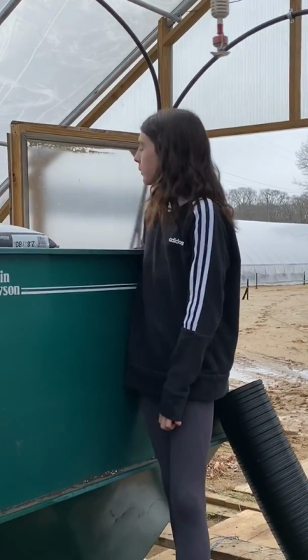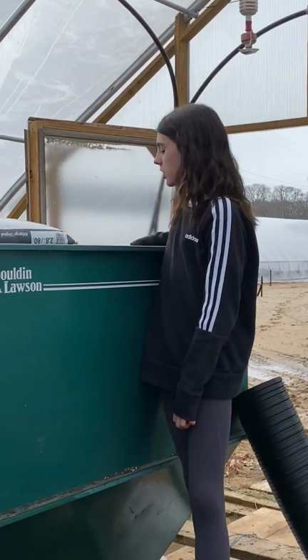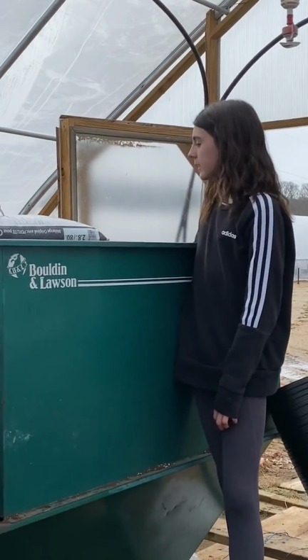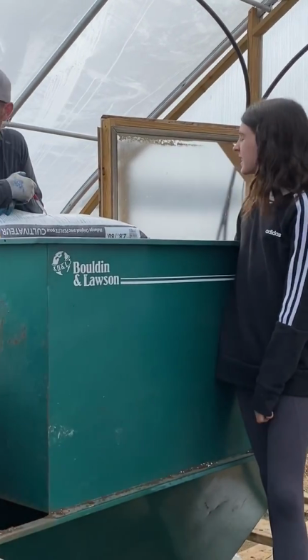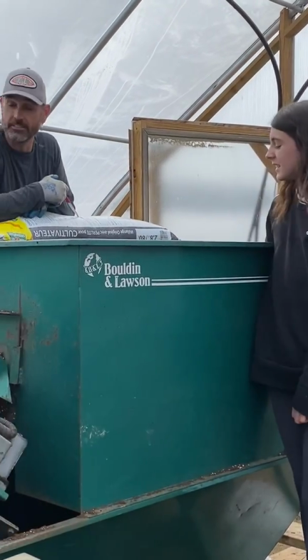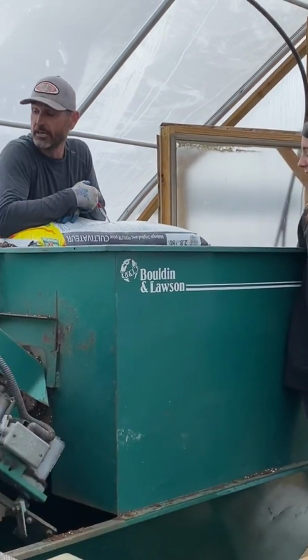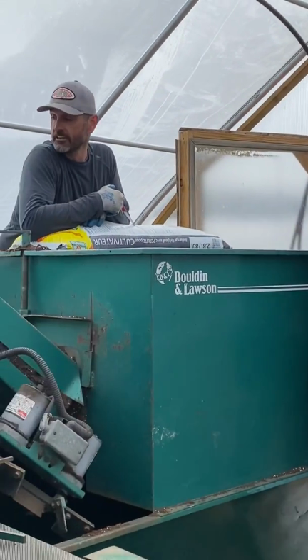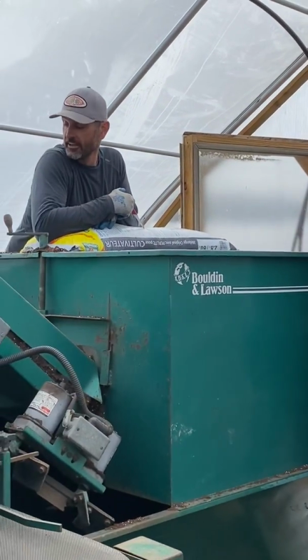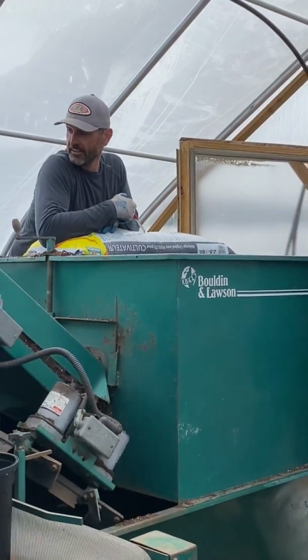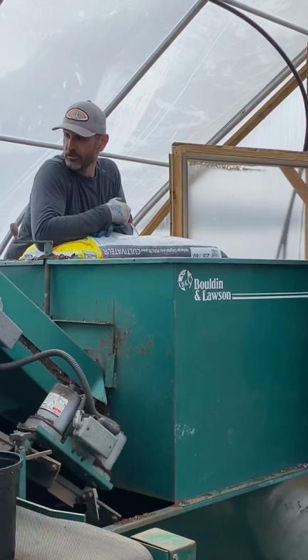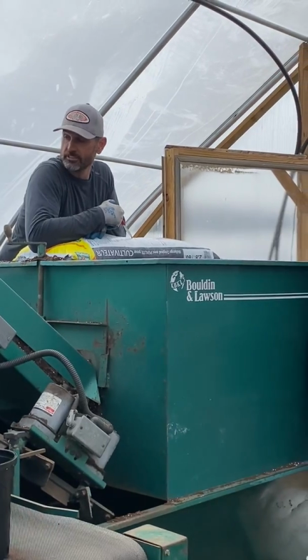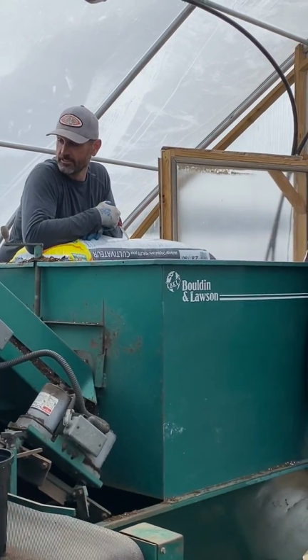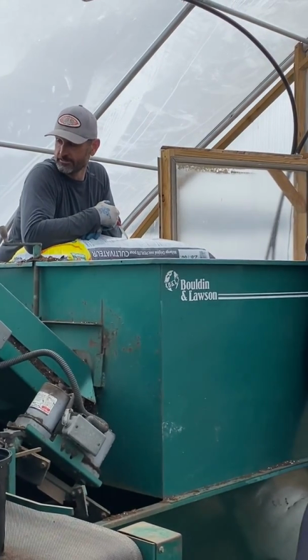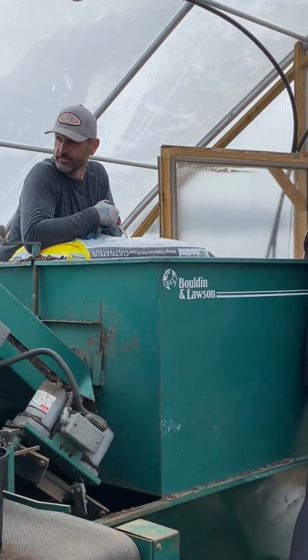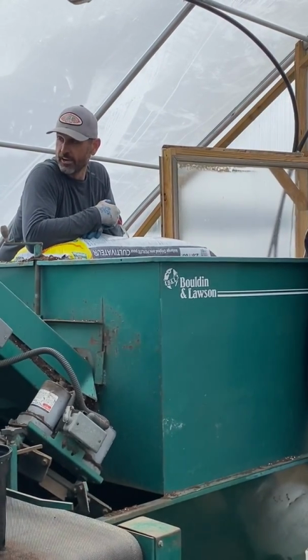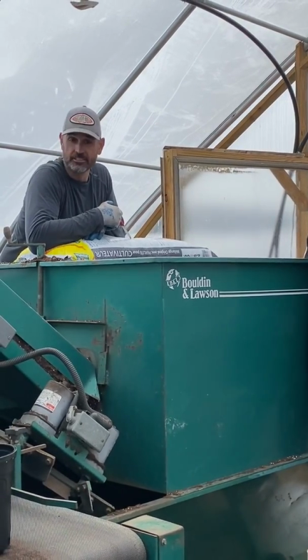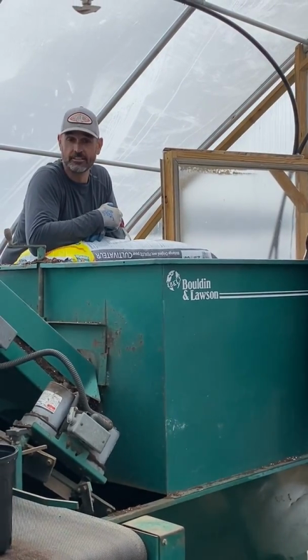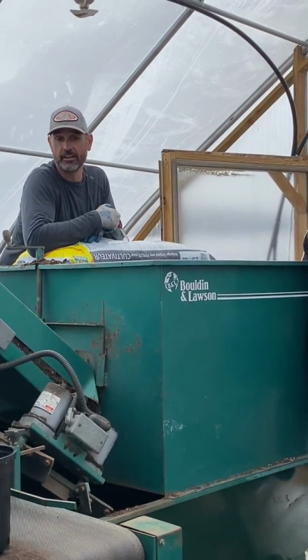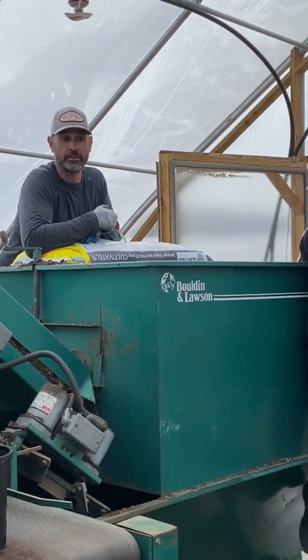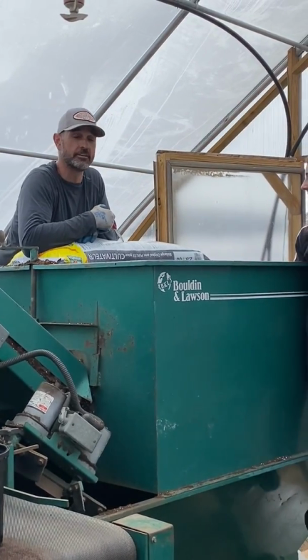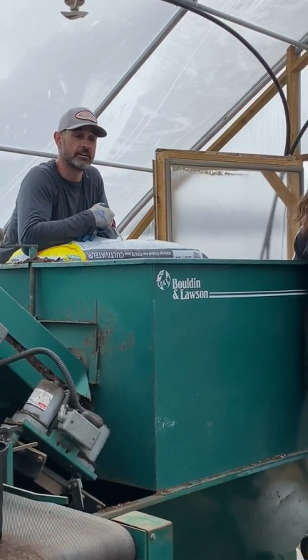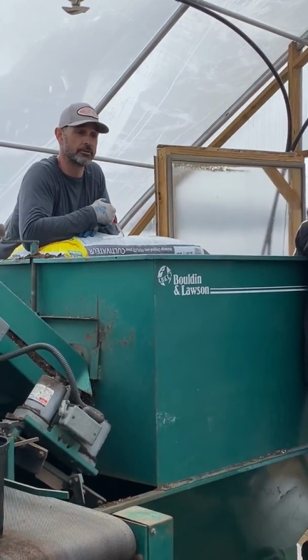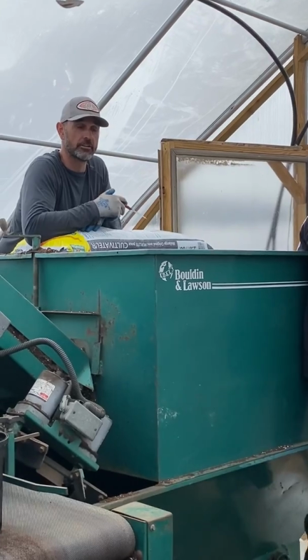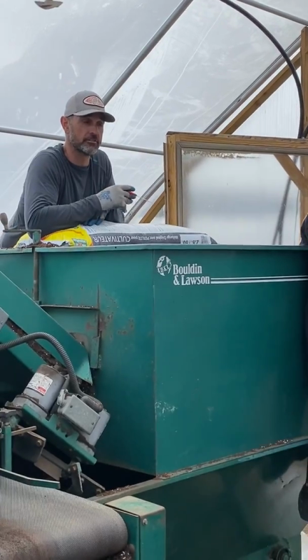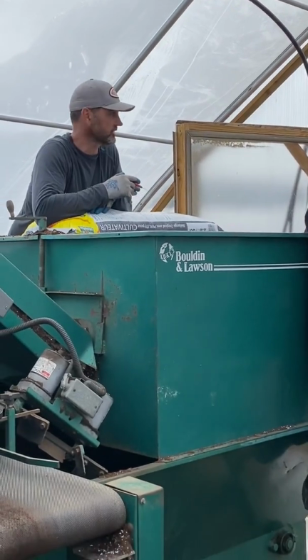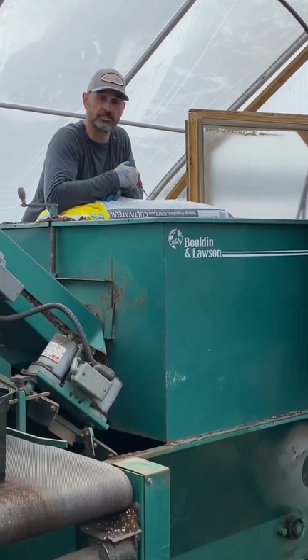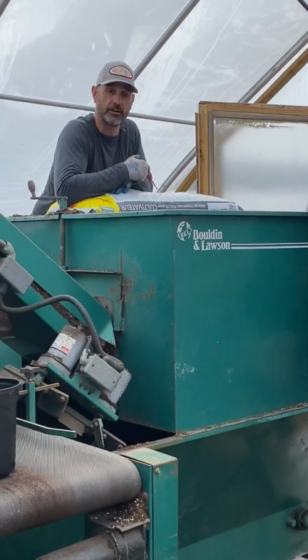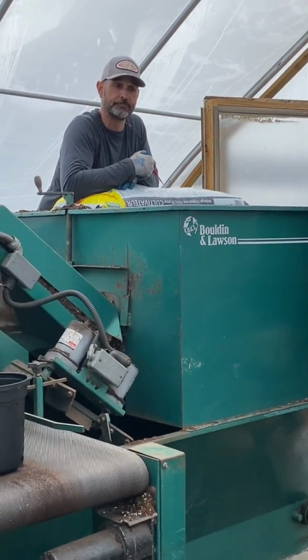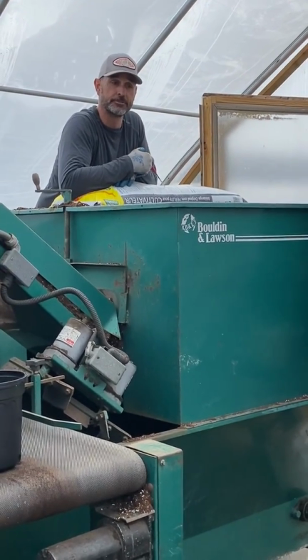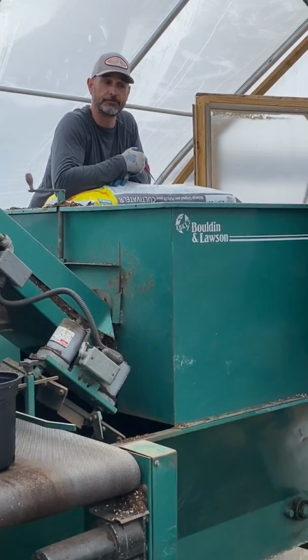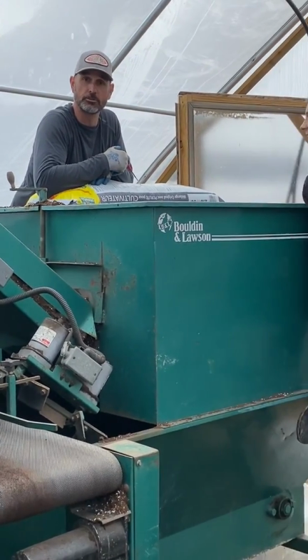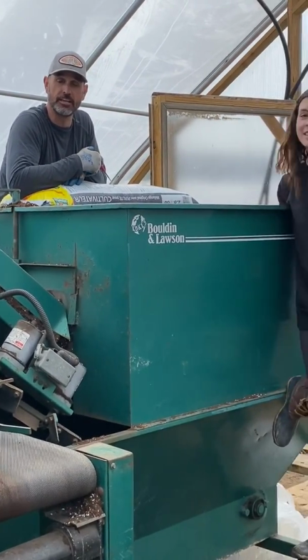And what's your job, daddy? I take the pots off the other end and load the racks that get planted and grow down the end of the greenhouse, get placed on the ground. So that's what we're doing today.